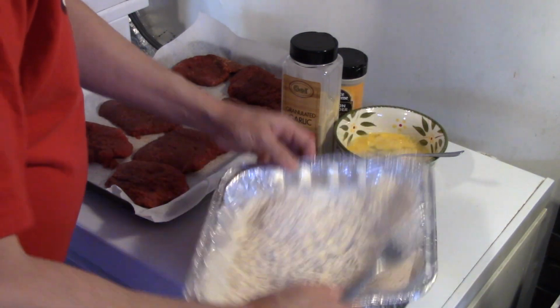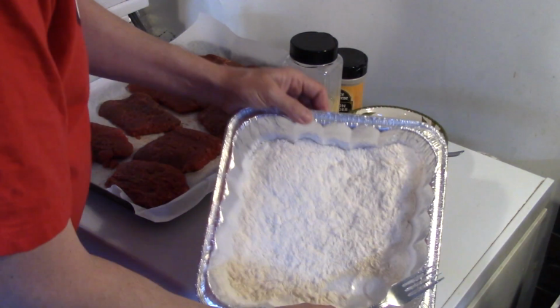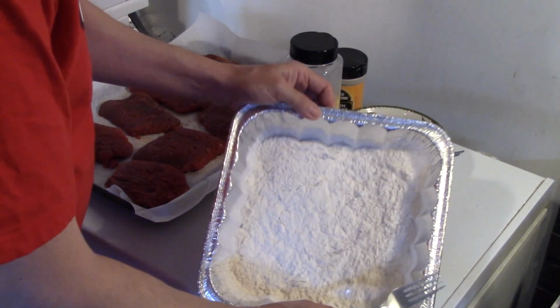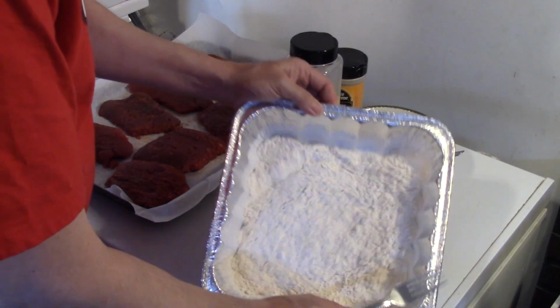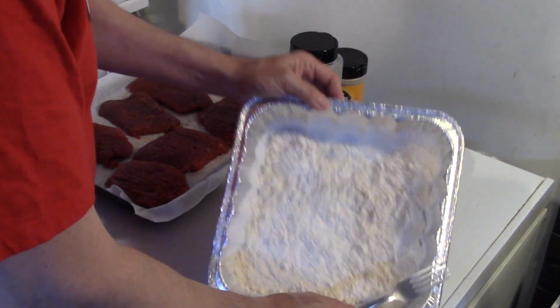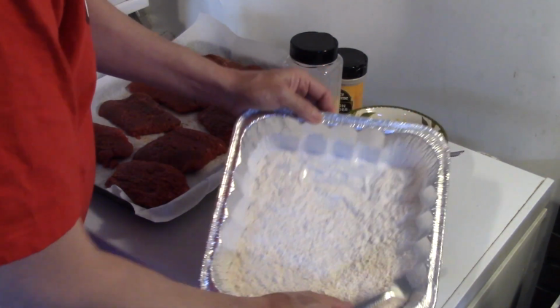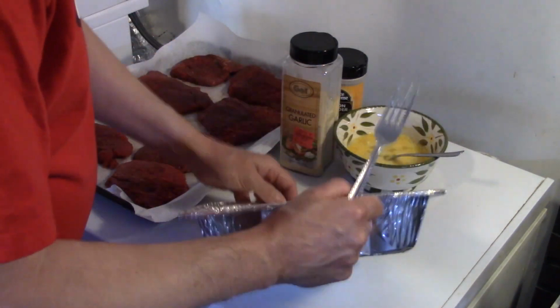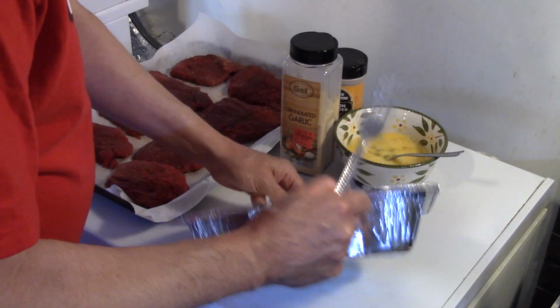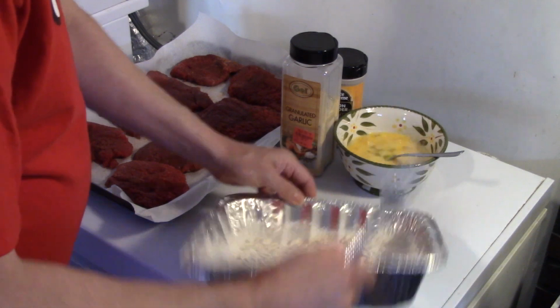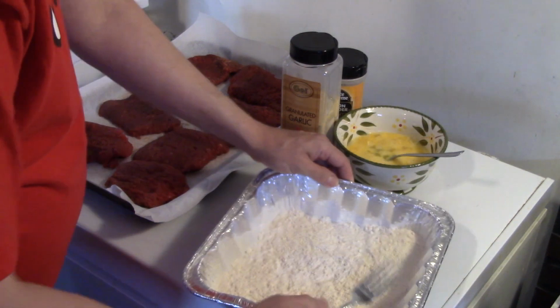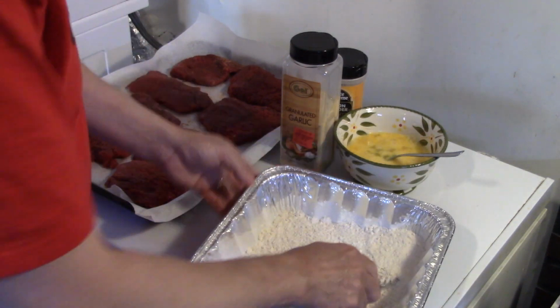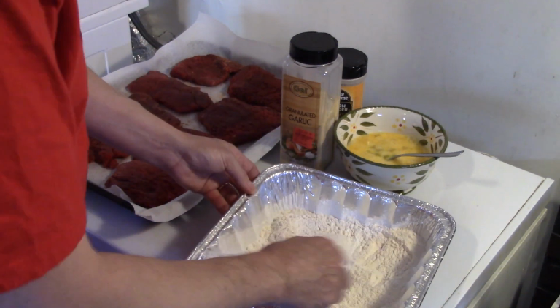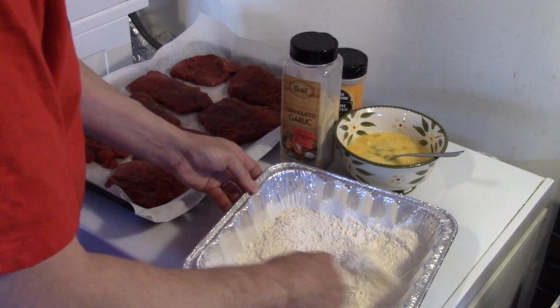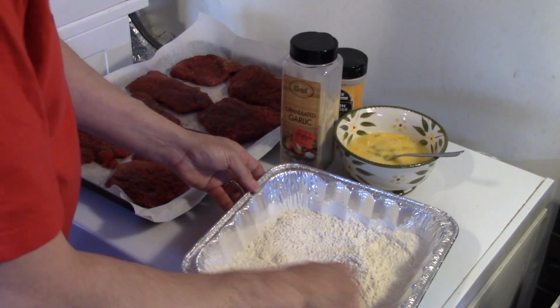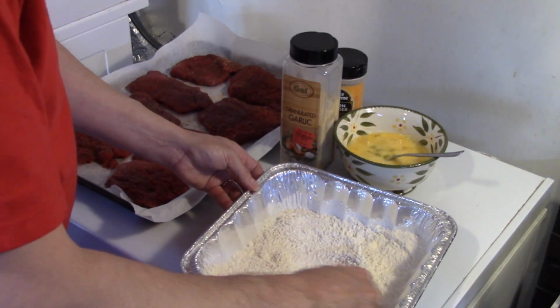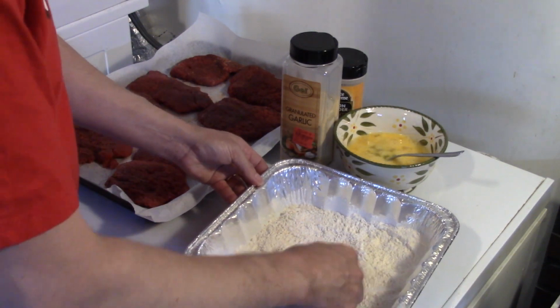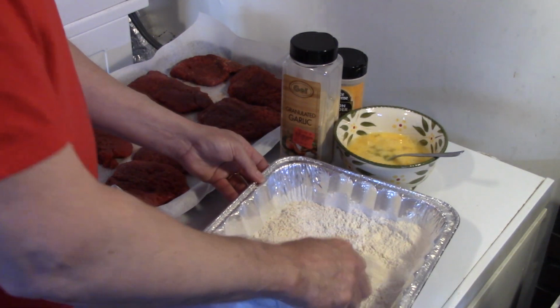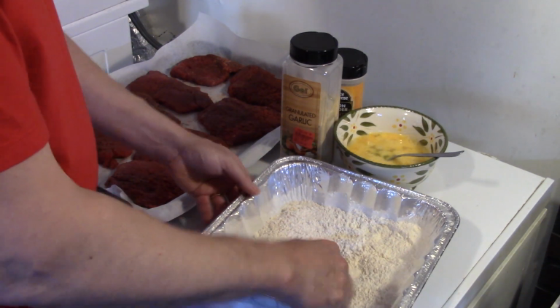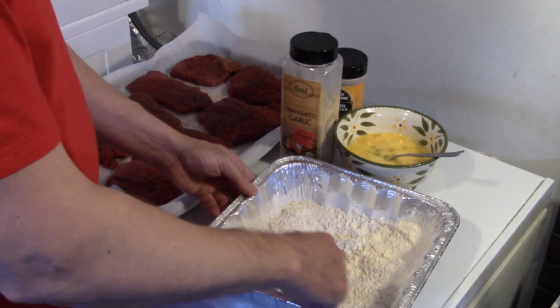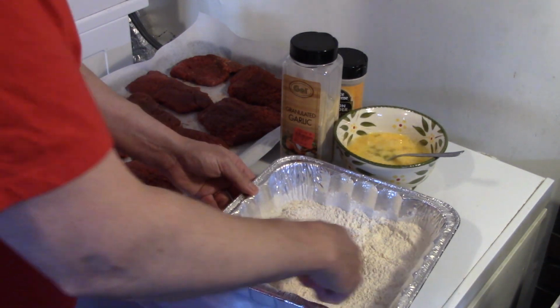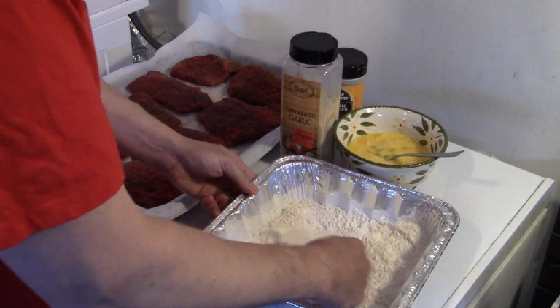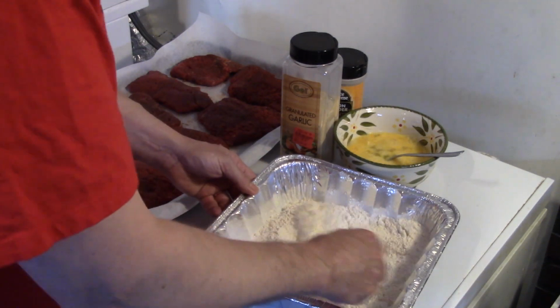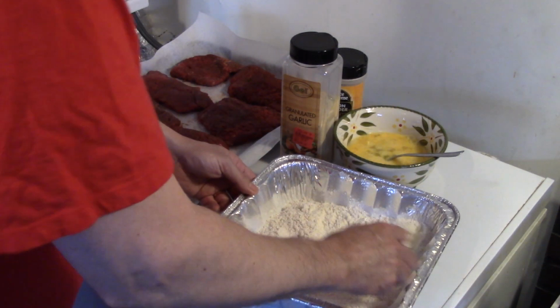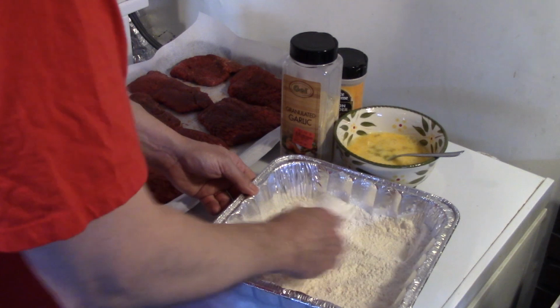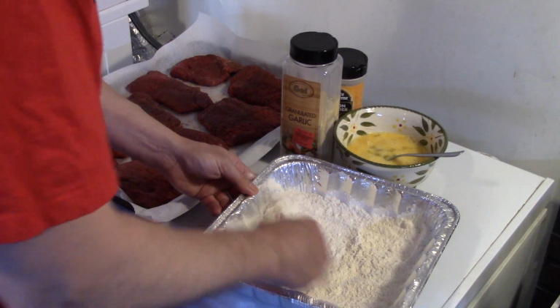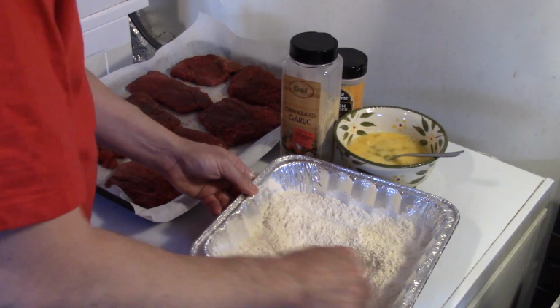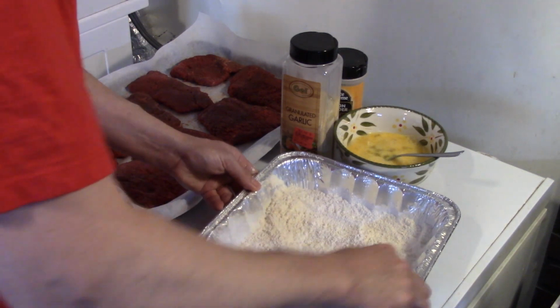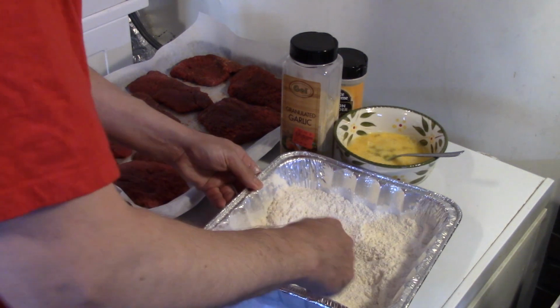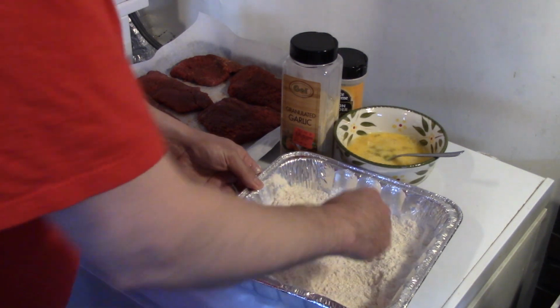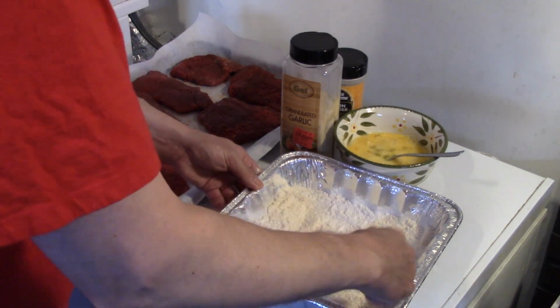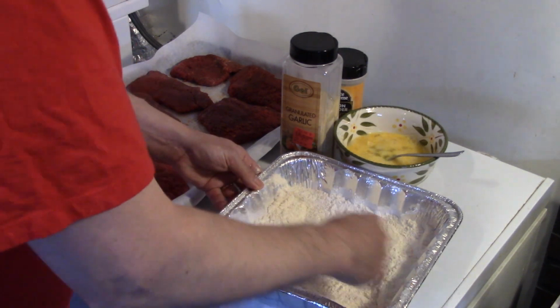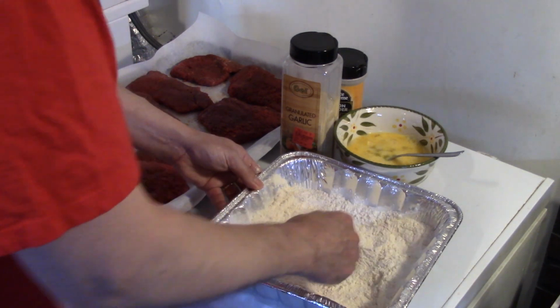You guys may have seen my video last night that I put up about Dexter and his new toys. He was afraid of the rope at first — he didn't want to go over there. I thought I was going to have to take it out. But now he's used to it and he loves it.